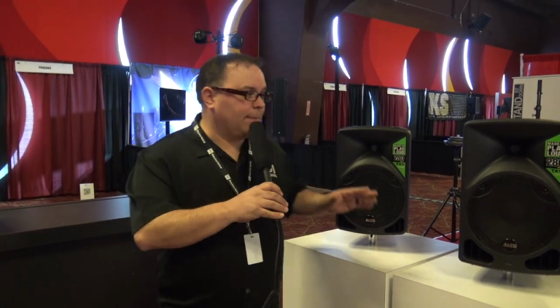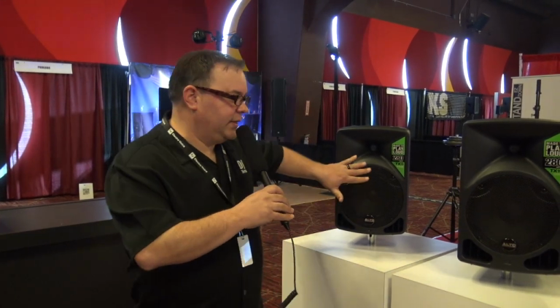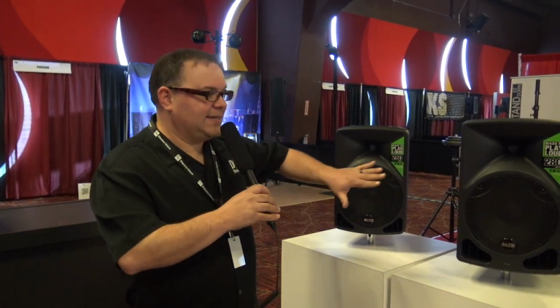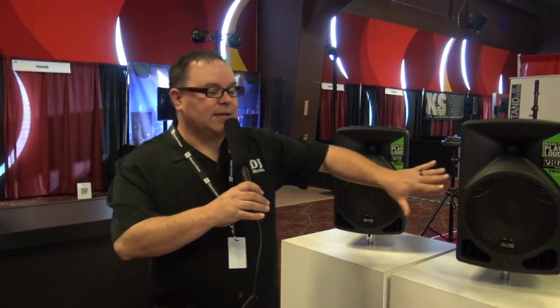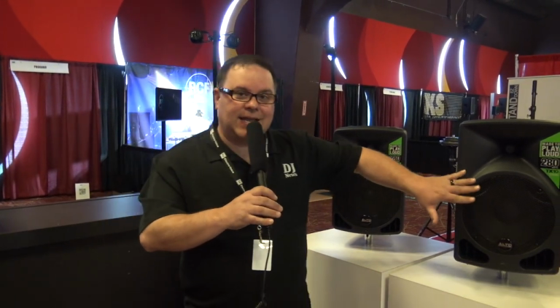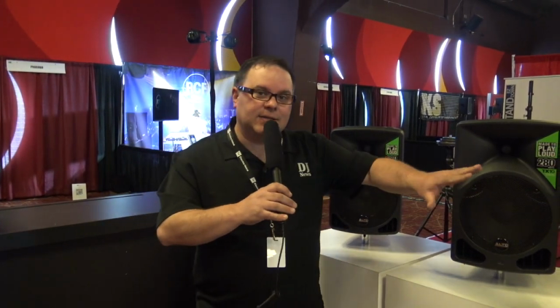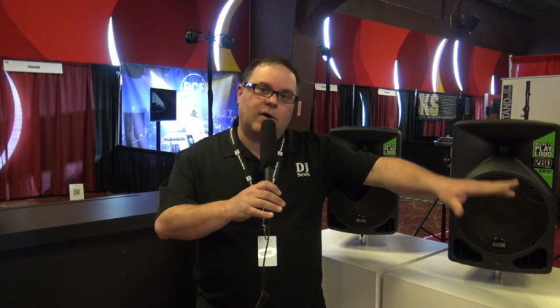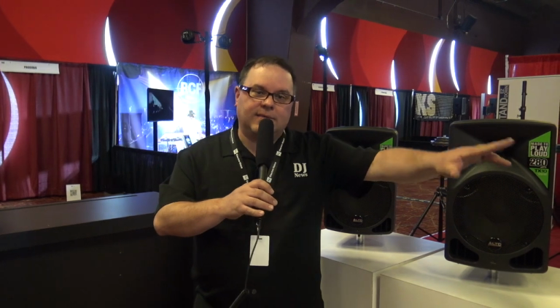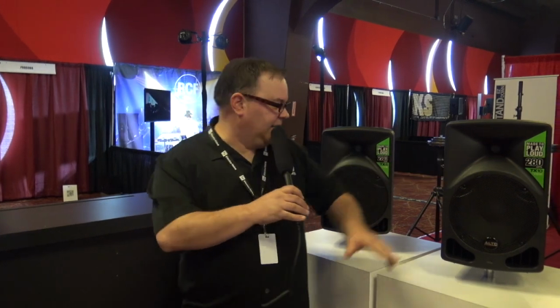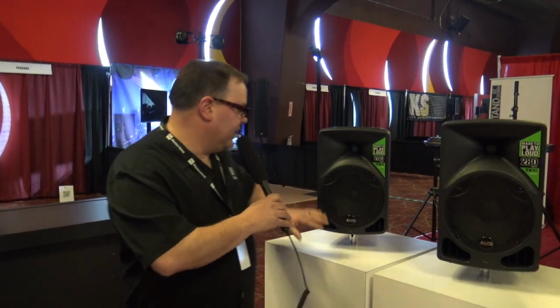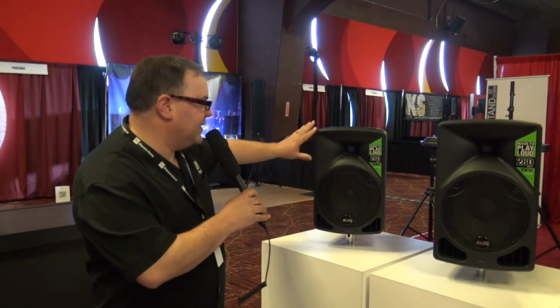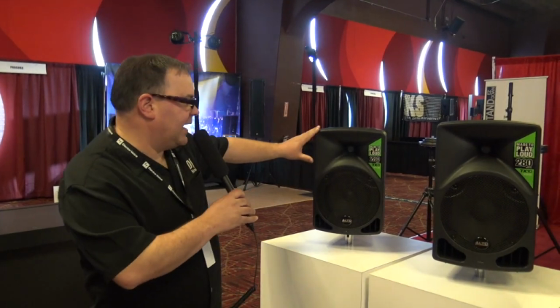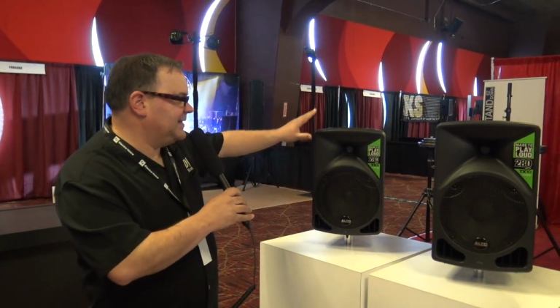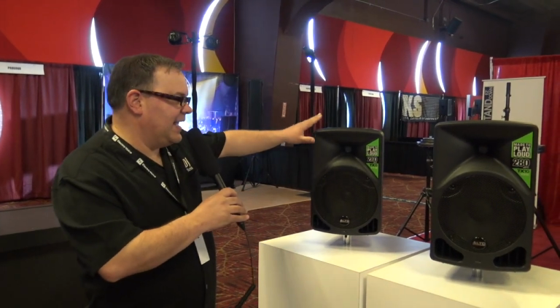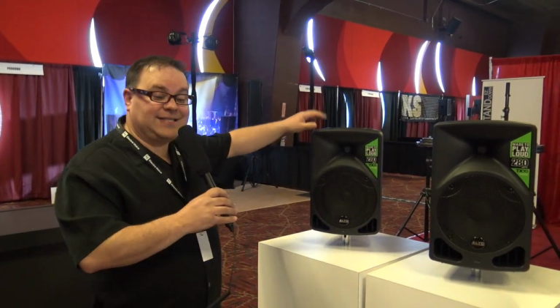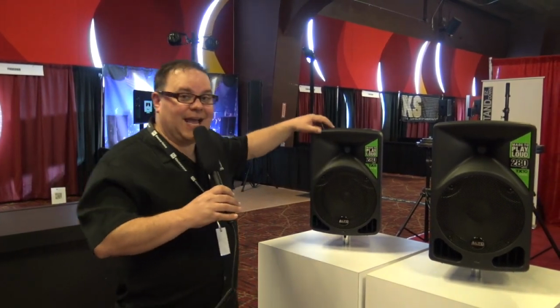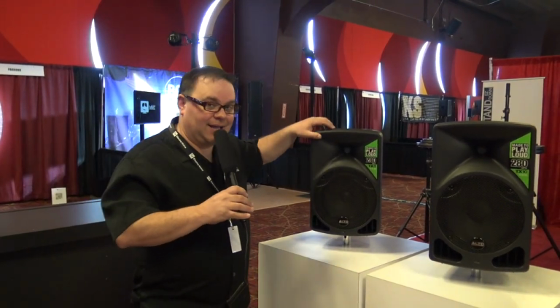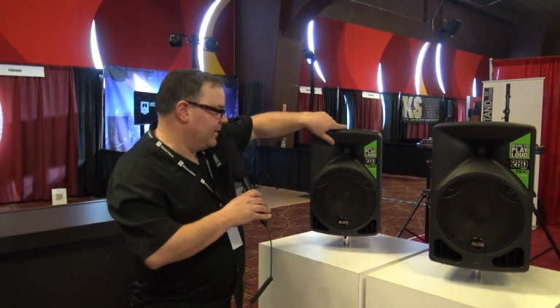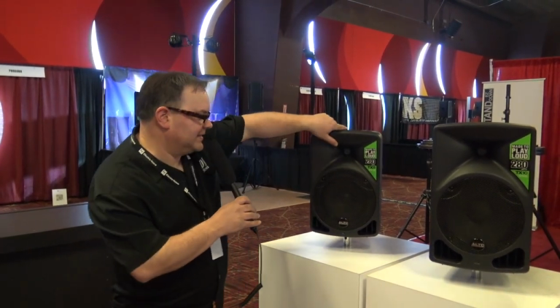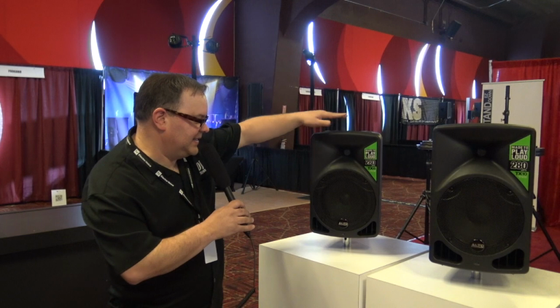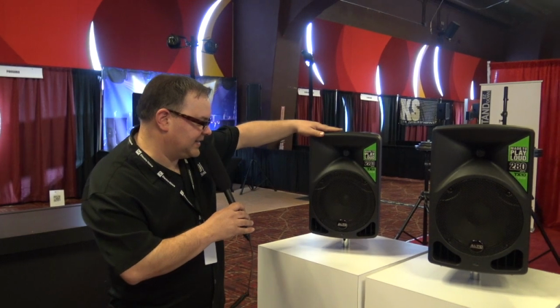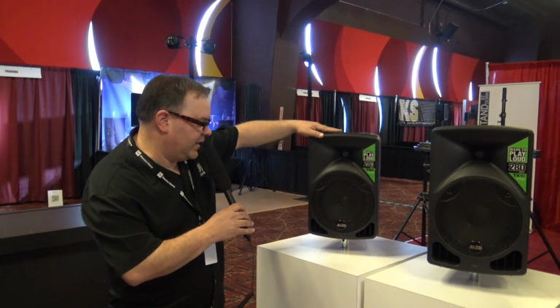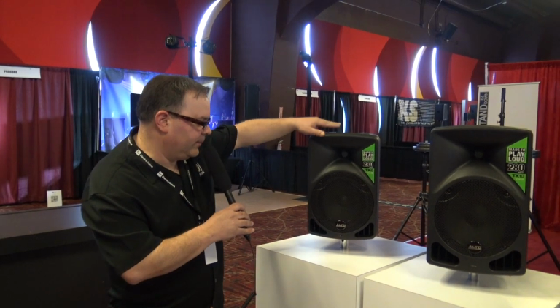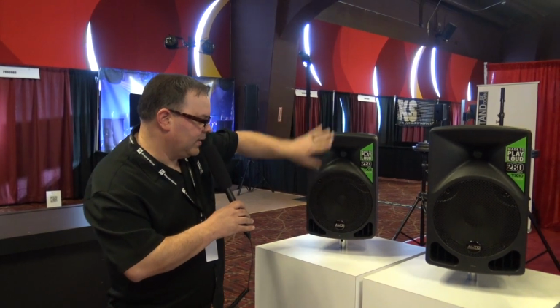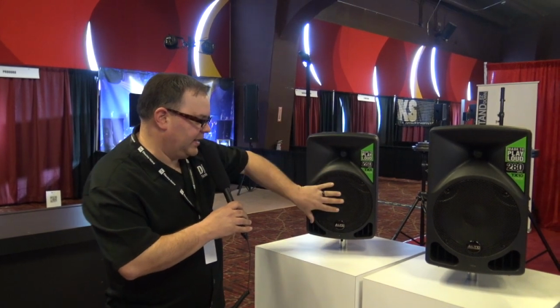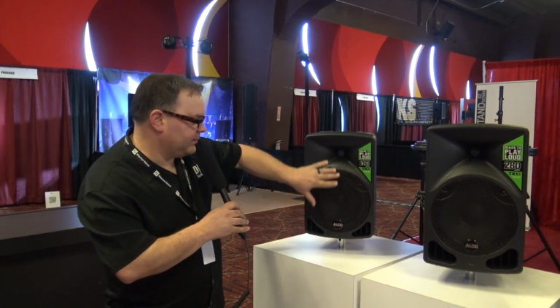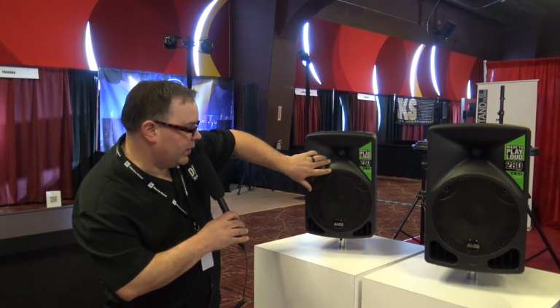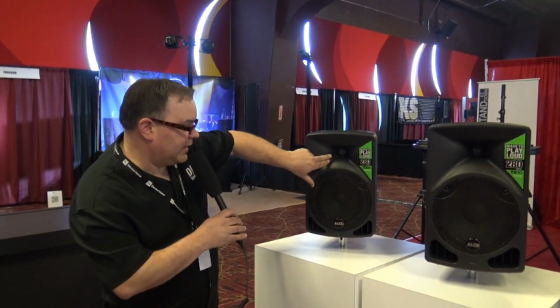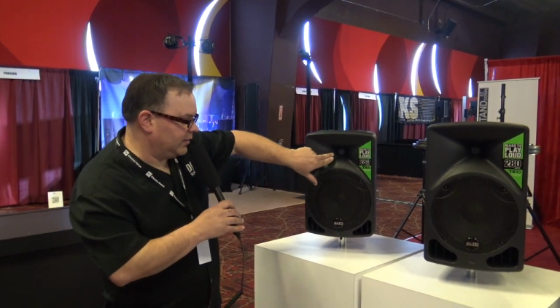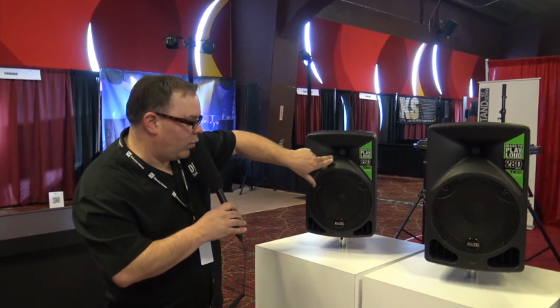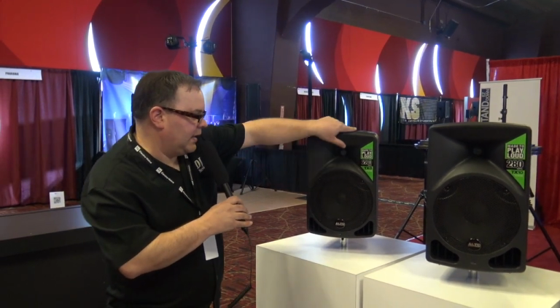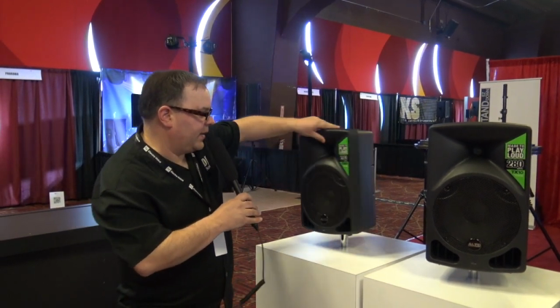I'm going to show you the 8, the 10, the 12, and the 15. This line is the TX line. So this is the TX8 right here — an 8-inch with a little horn up there.